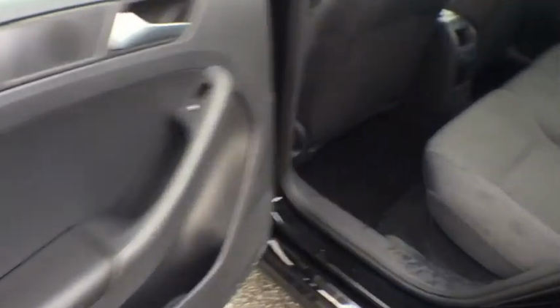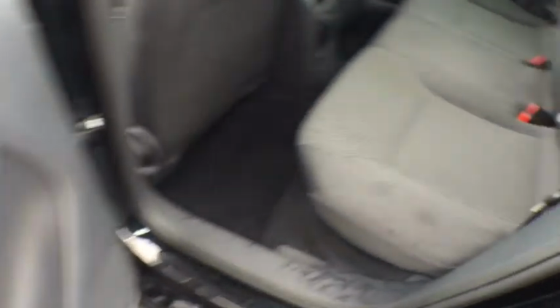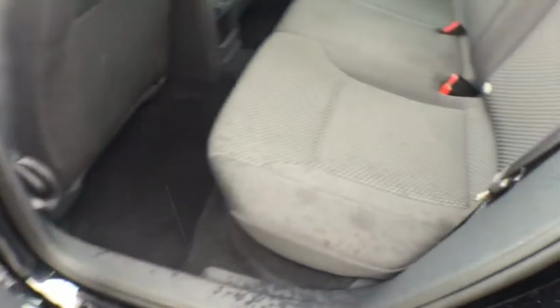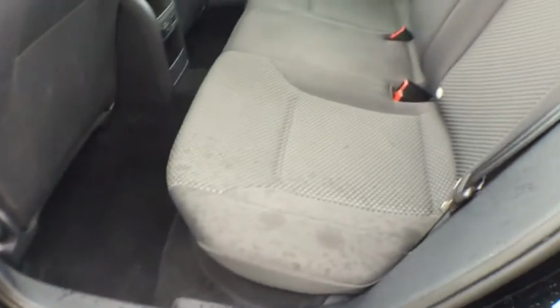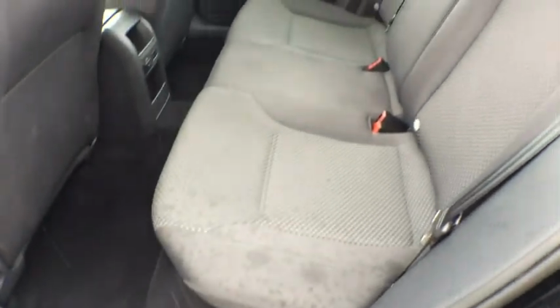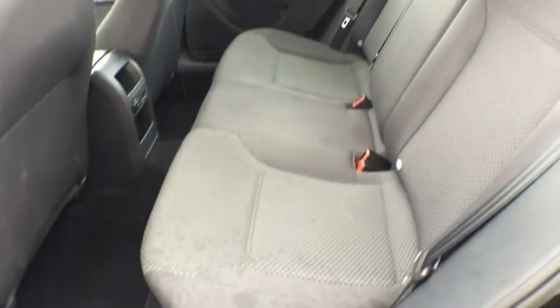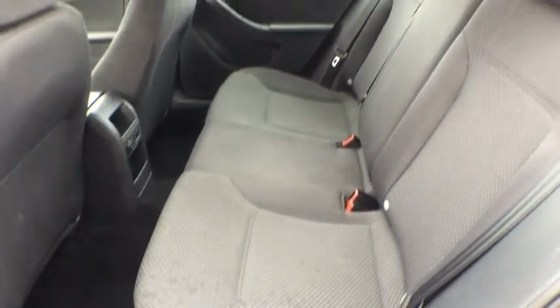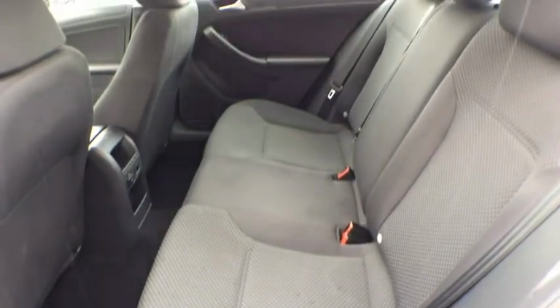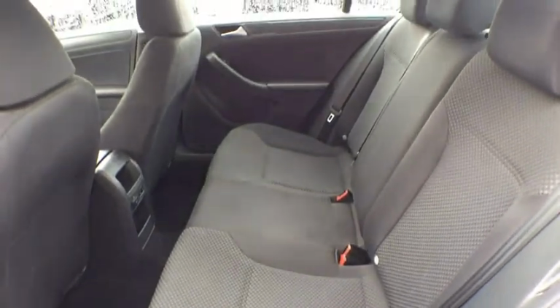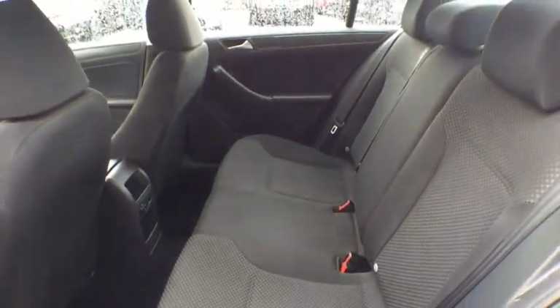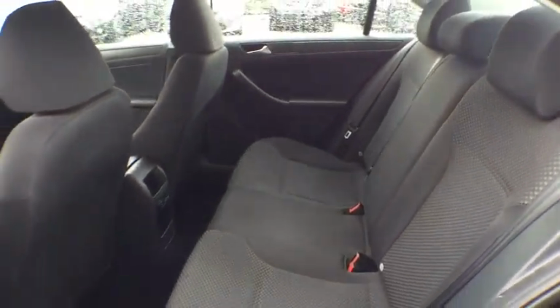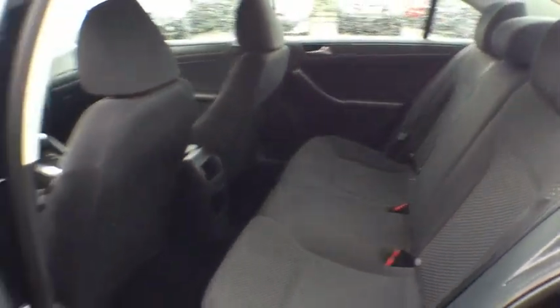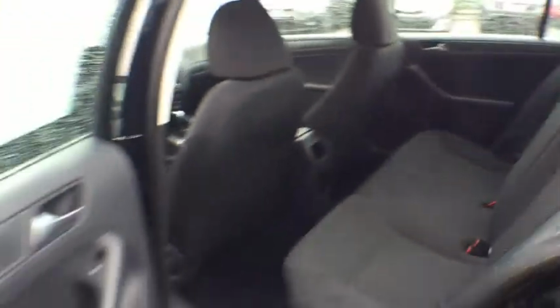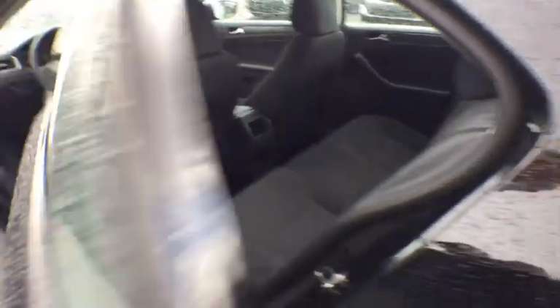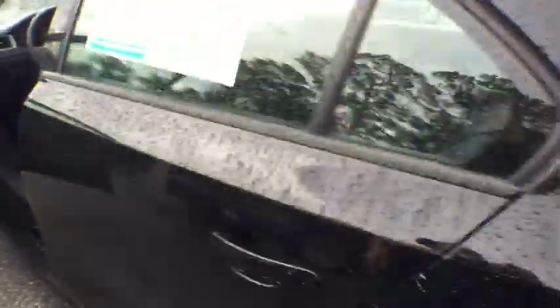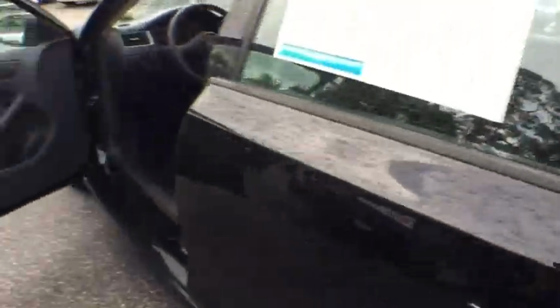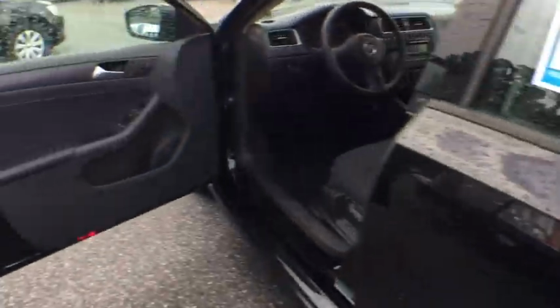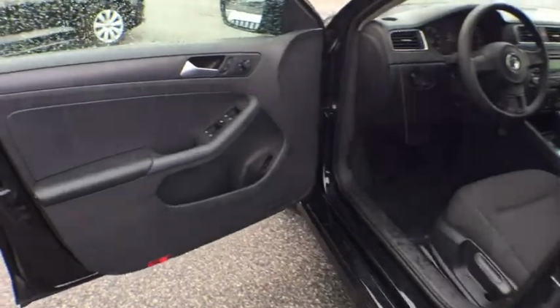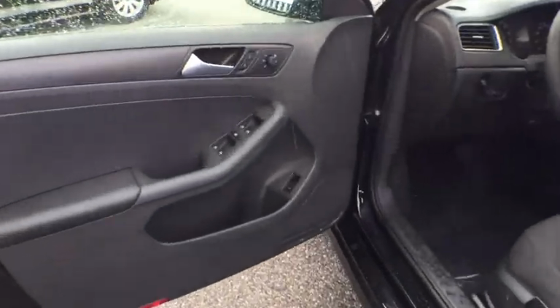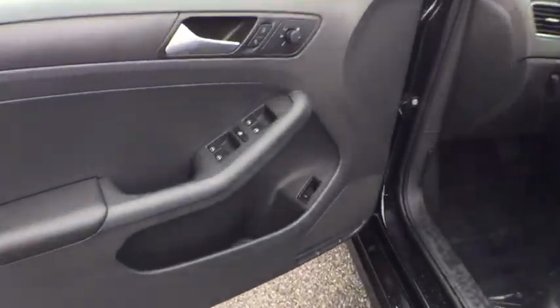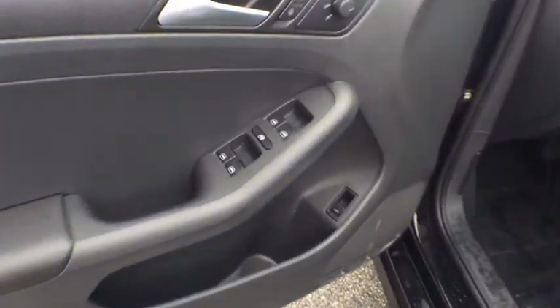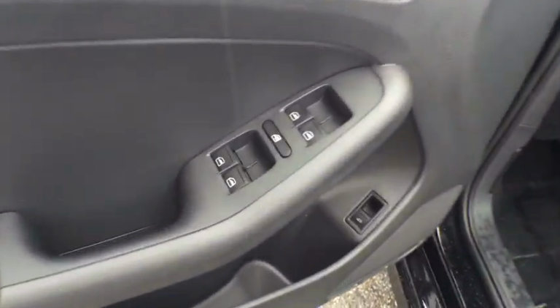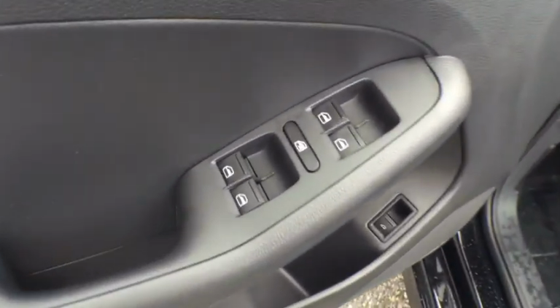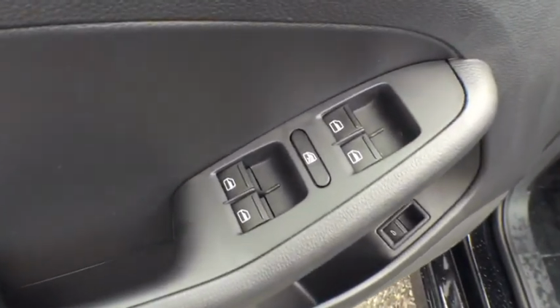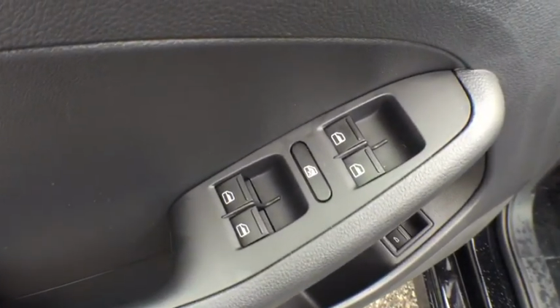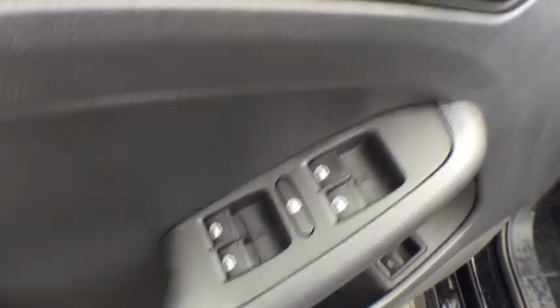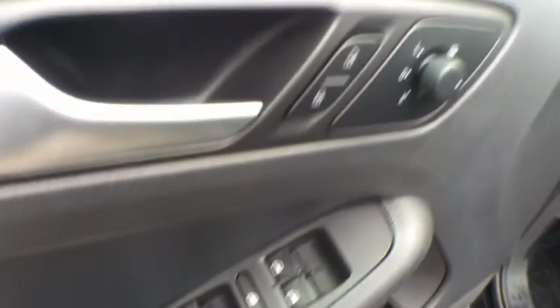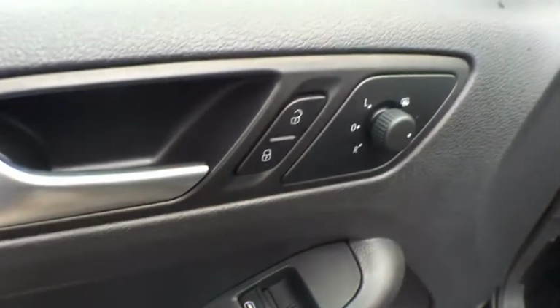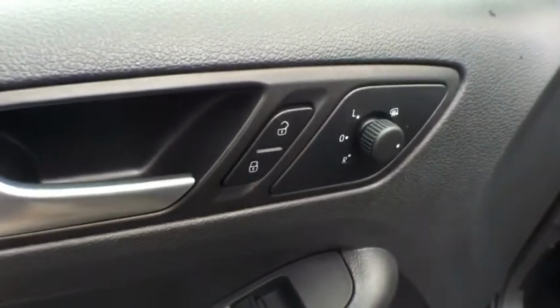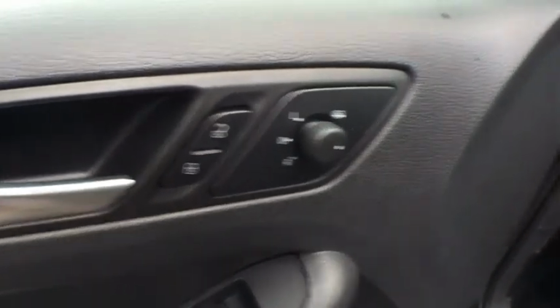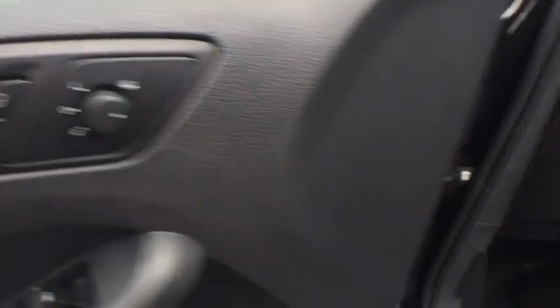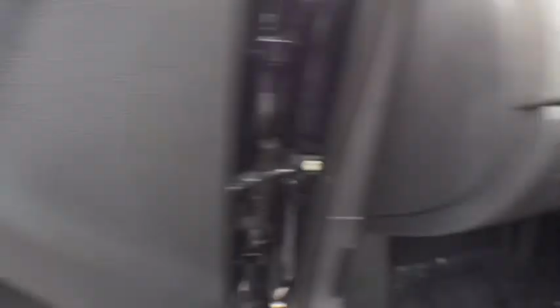CD player. Brake assist. Overhead console. Tachometer. Remote keyless entry. Panic alarm. Tilt steering wheel. Driver vanity mirror. Front reading lamps.